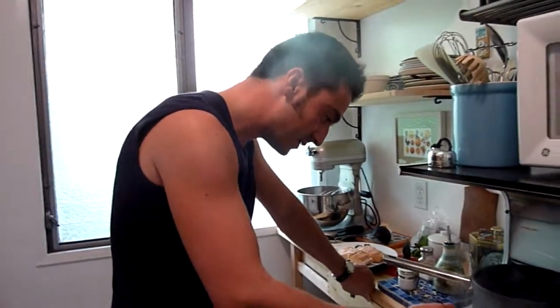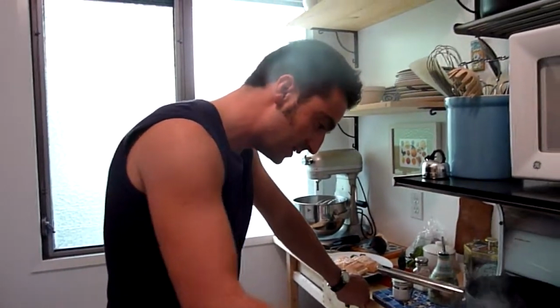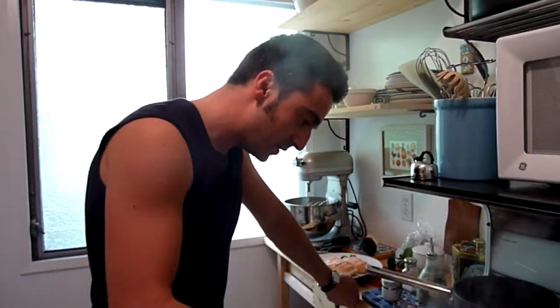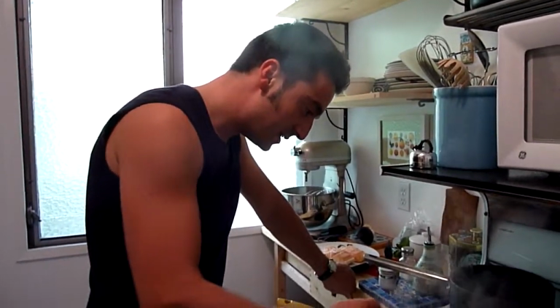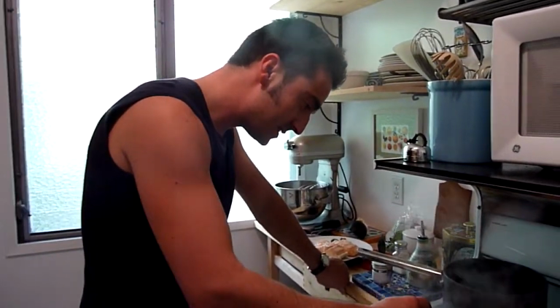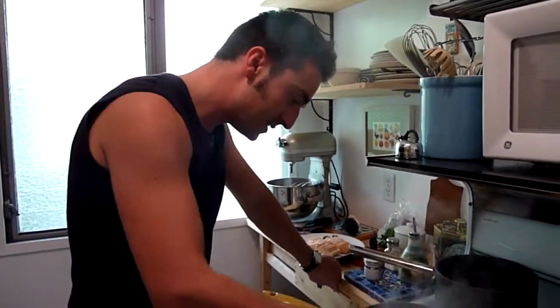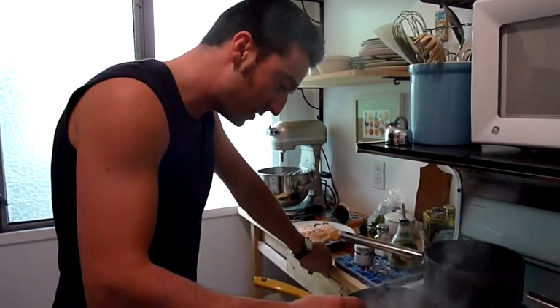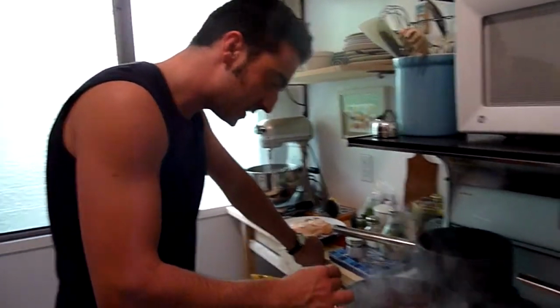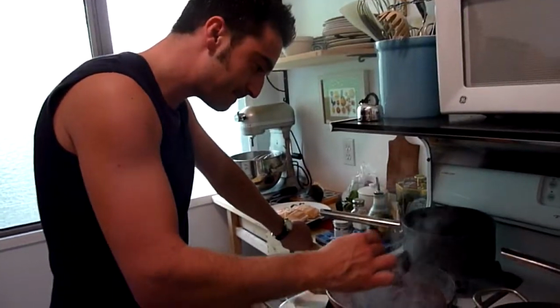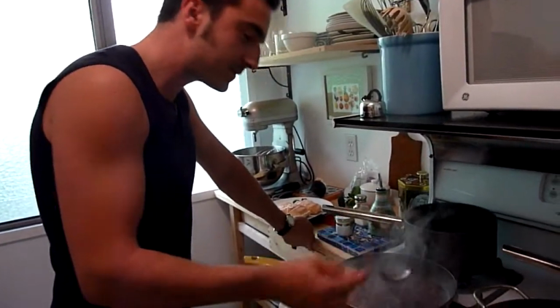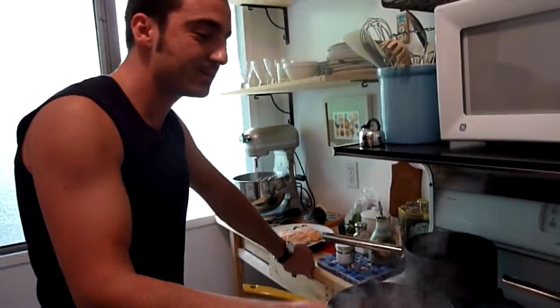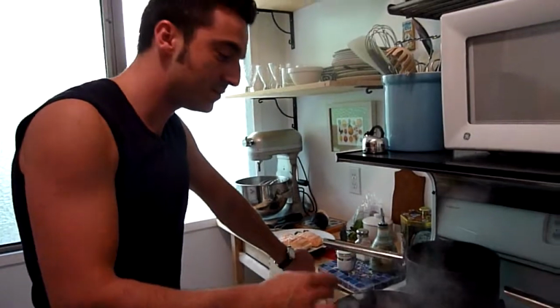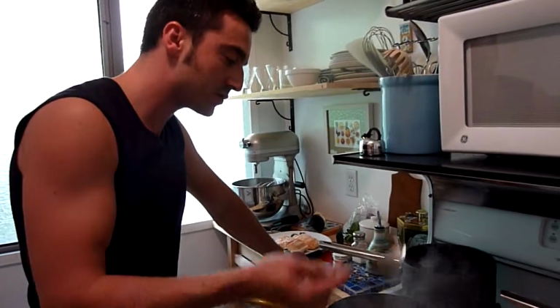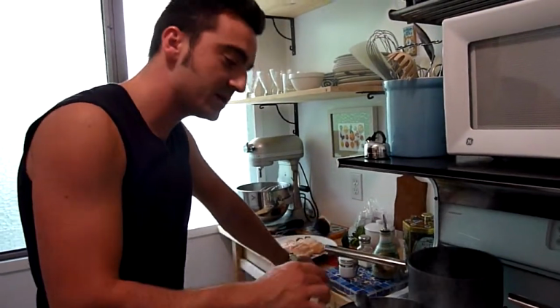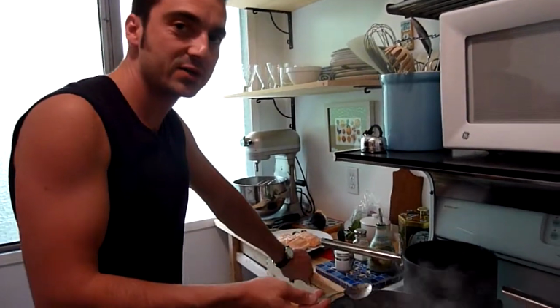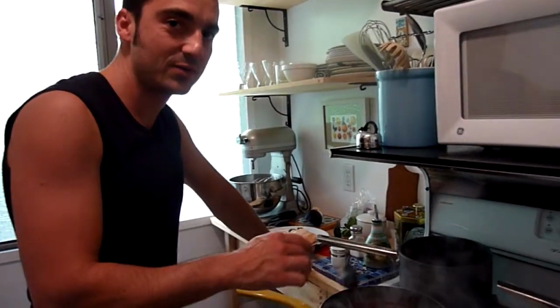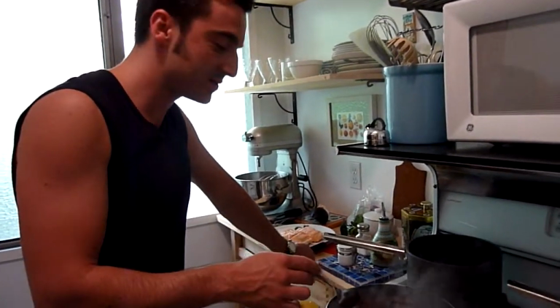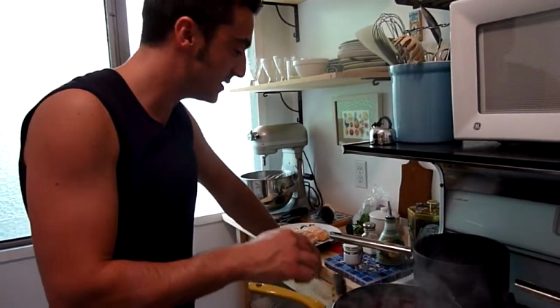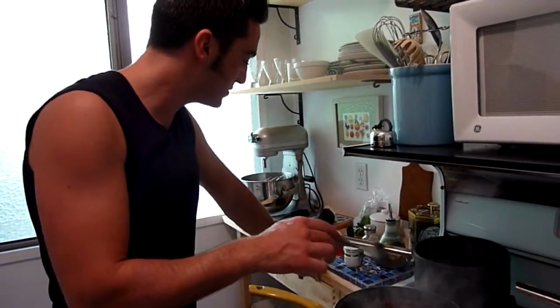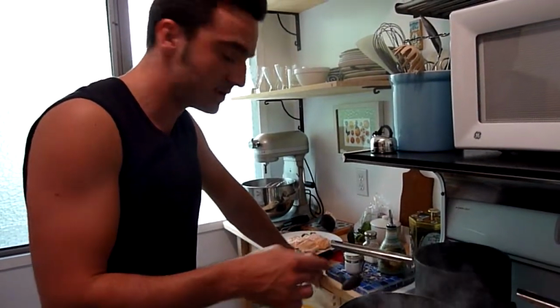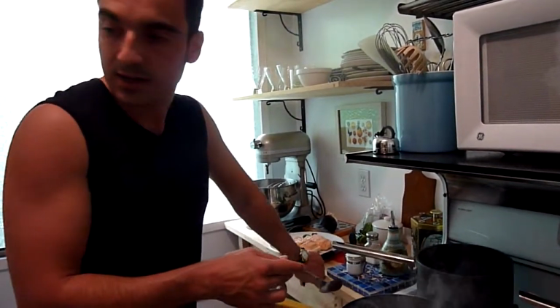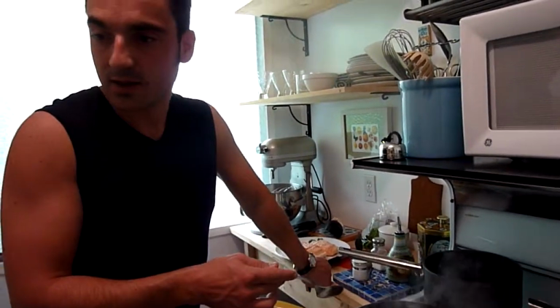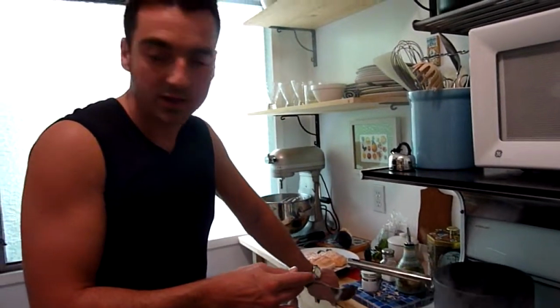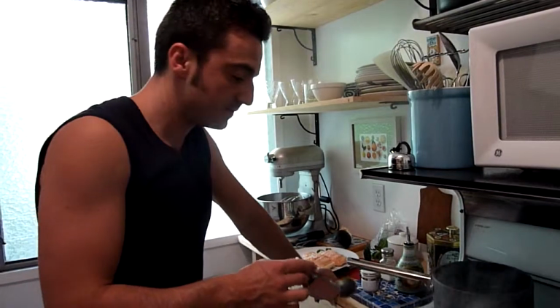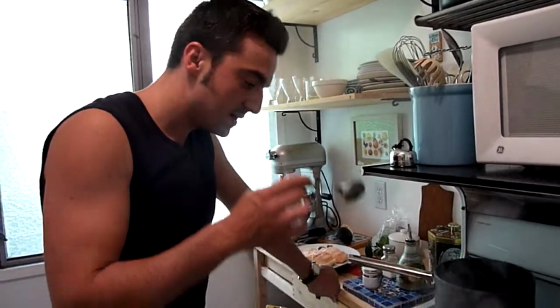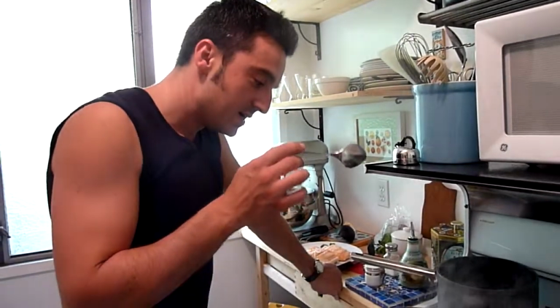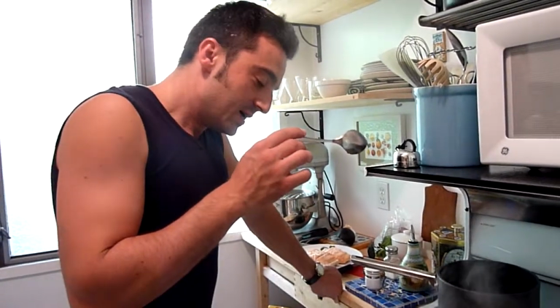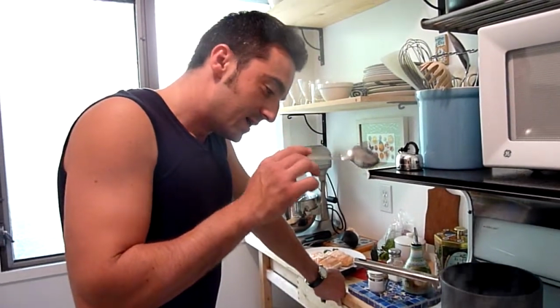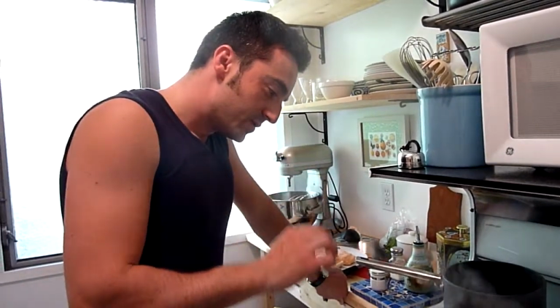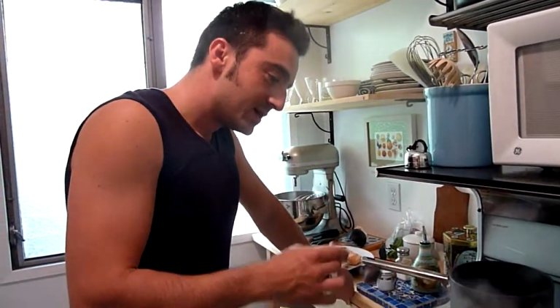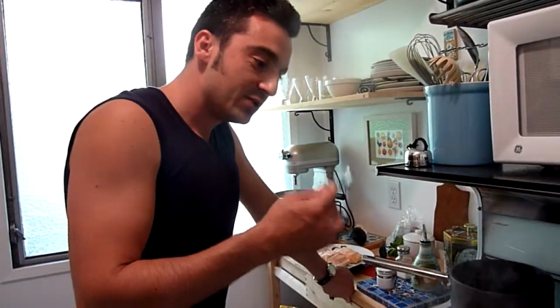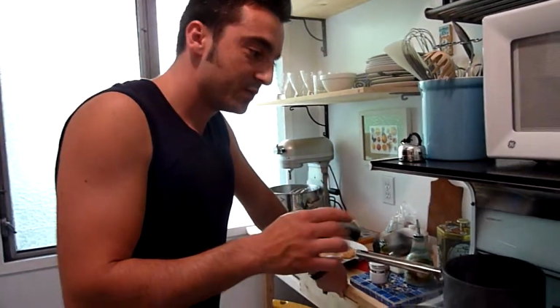So what is reduce? You put some more stock, reduce it again, so it's double the intensity. Then you put some crème fraîche, then it's reduced again and then you make it over.